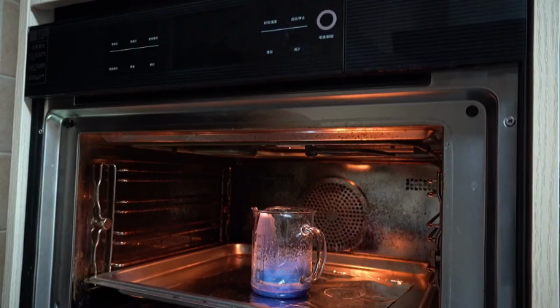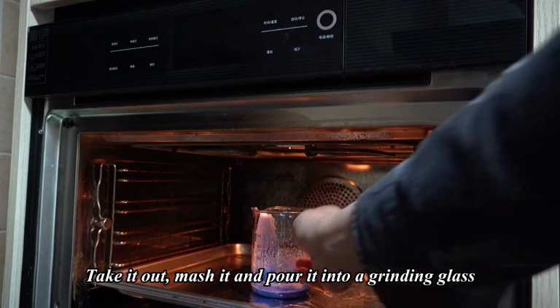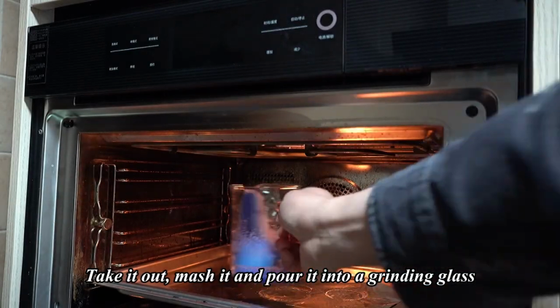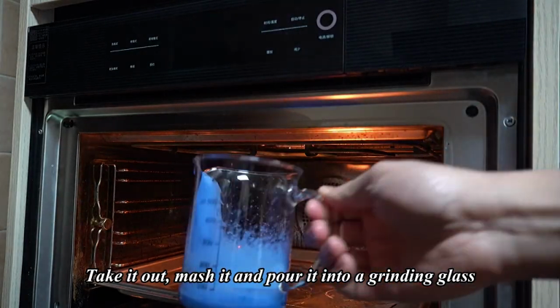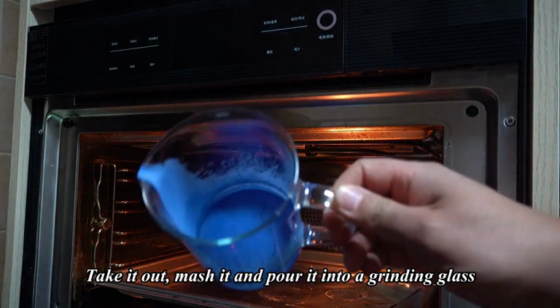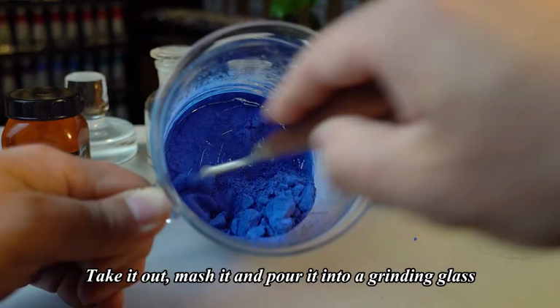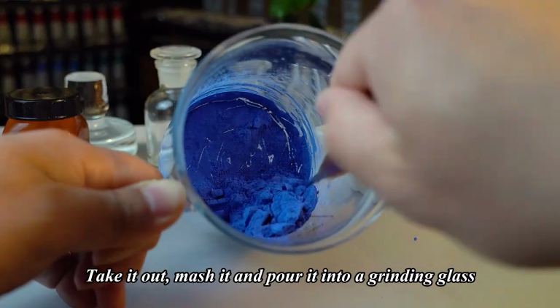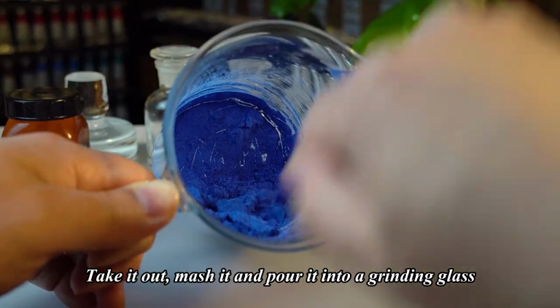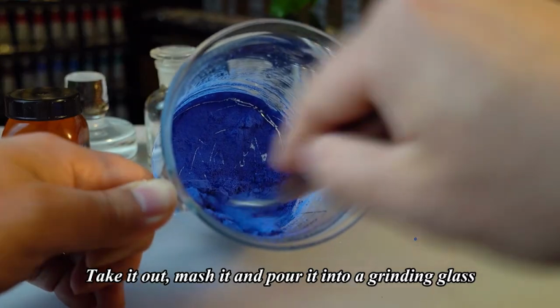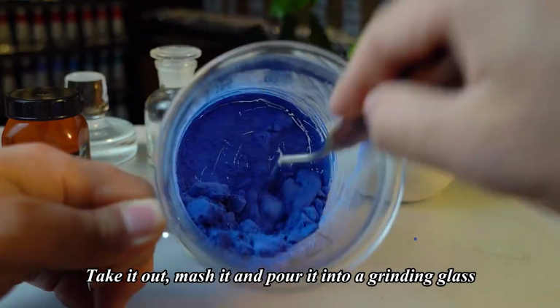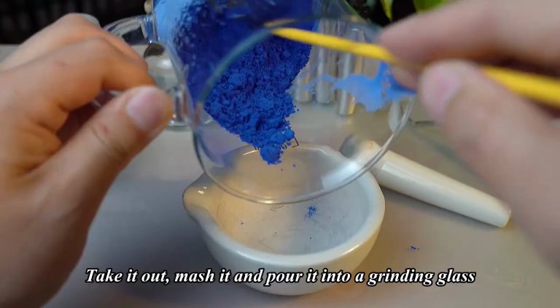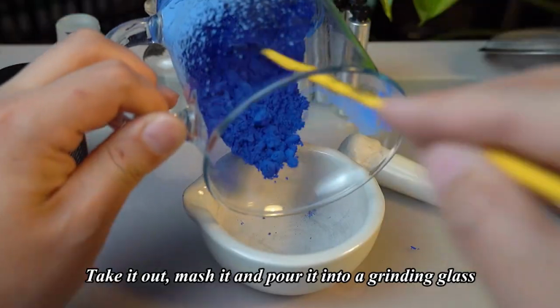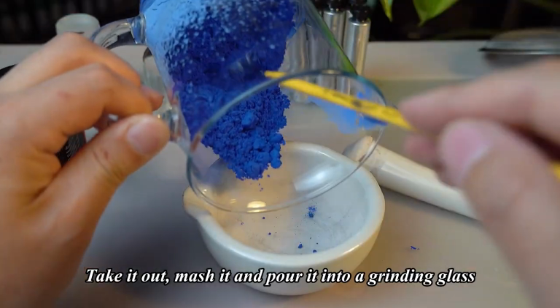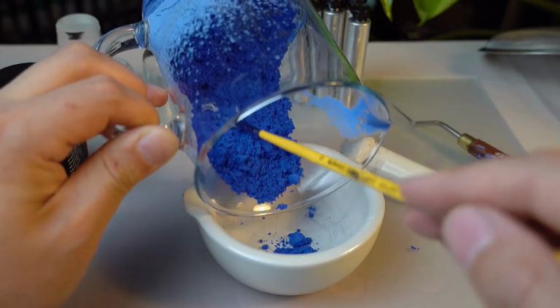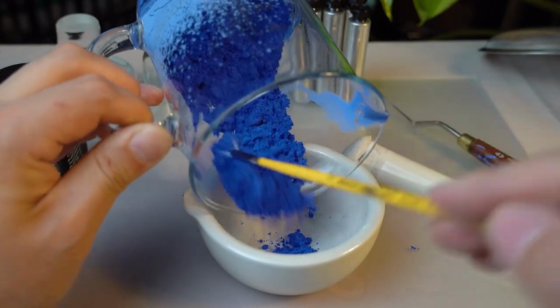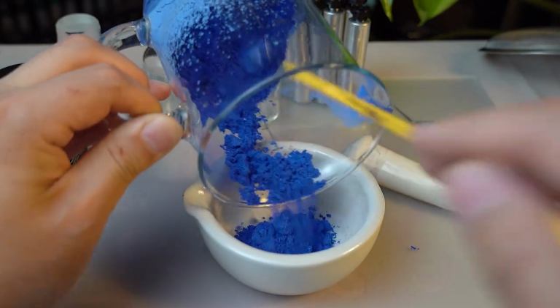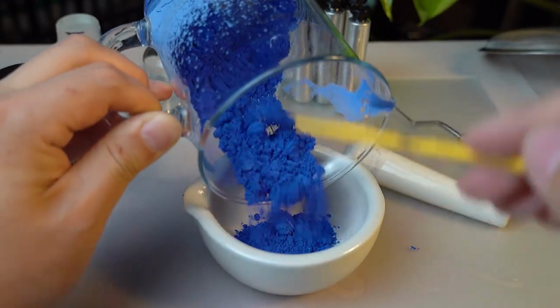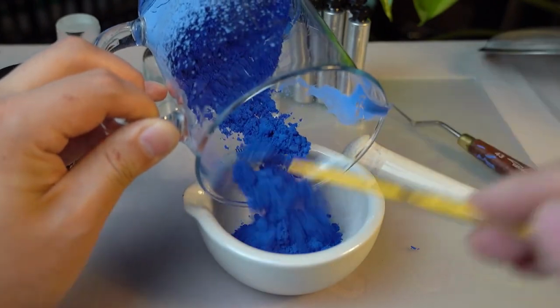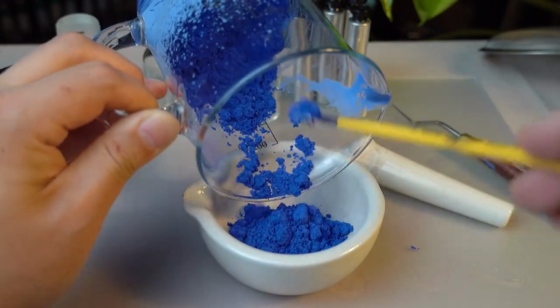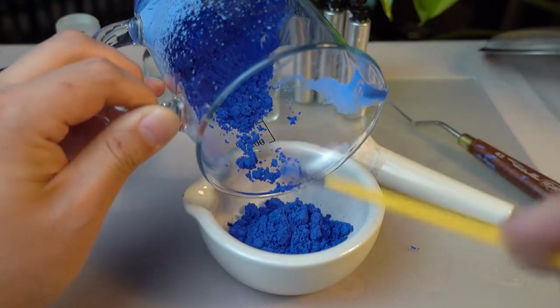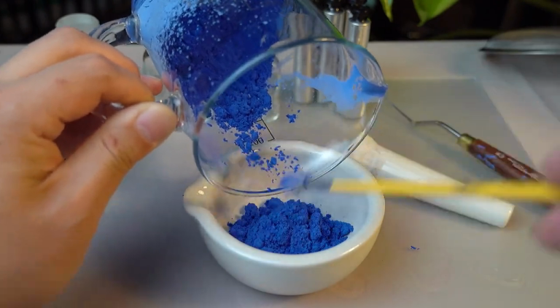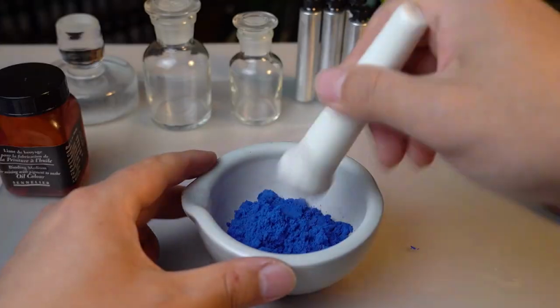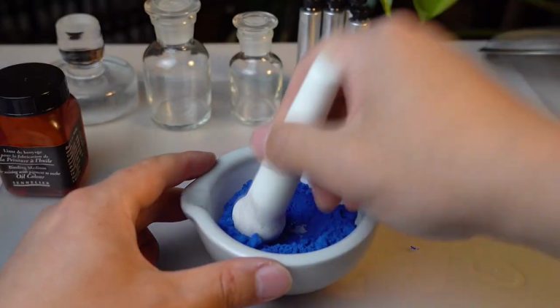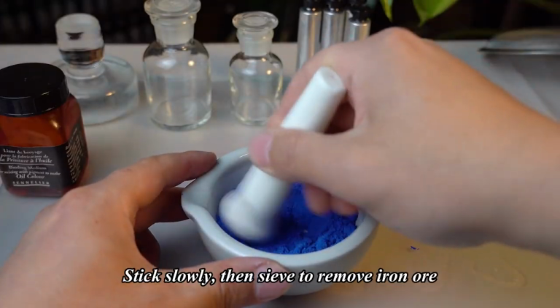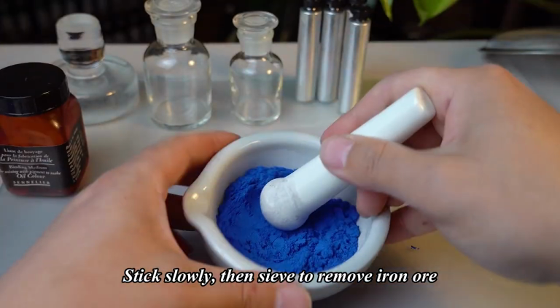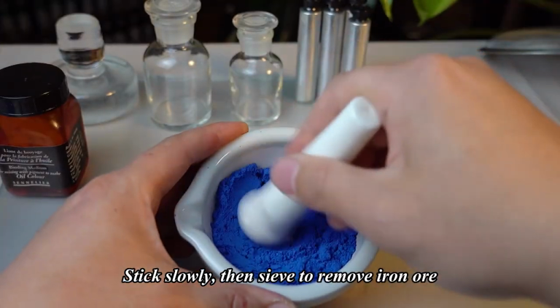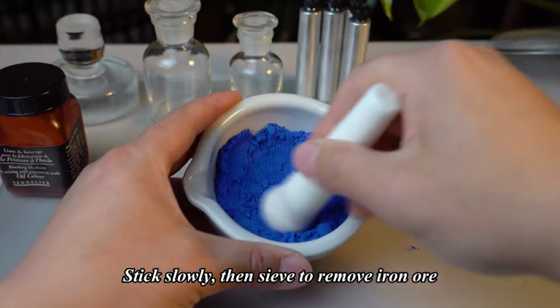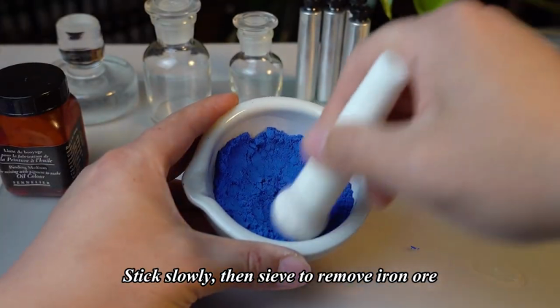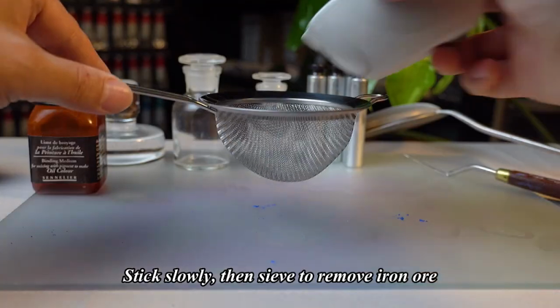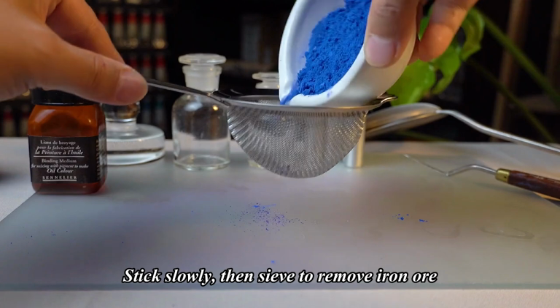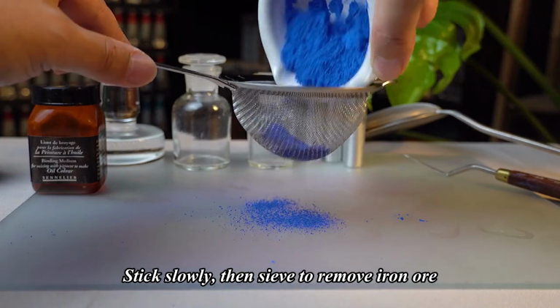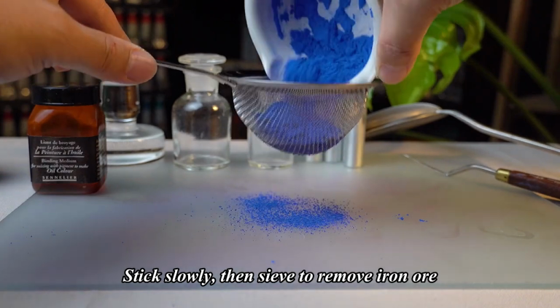Take it out, mash it, and pour it into a grinding glass. Grind slowly, then sieve to remove iron ore.